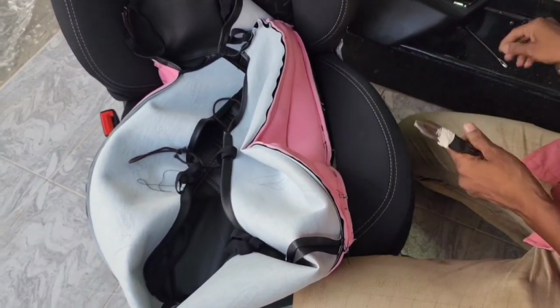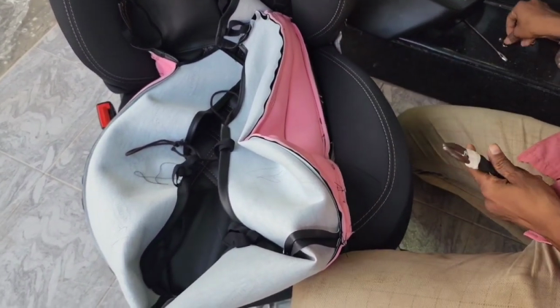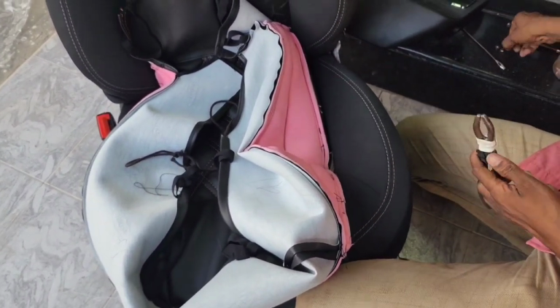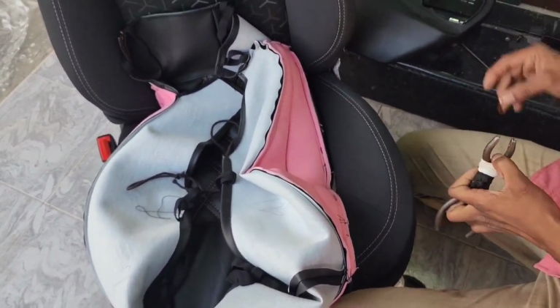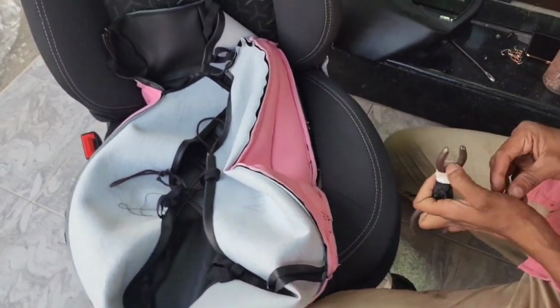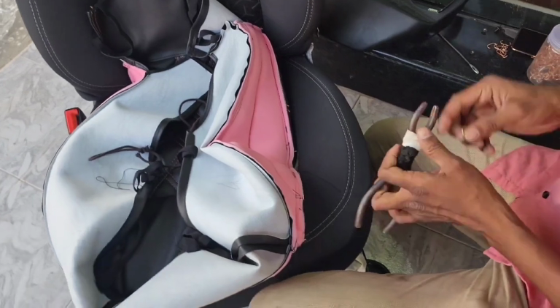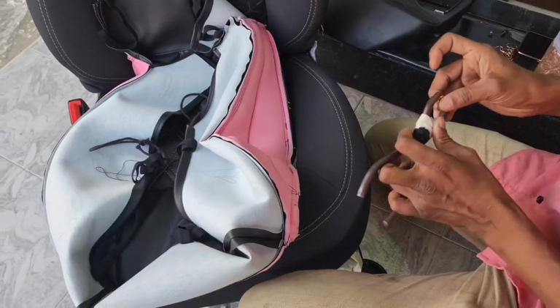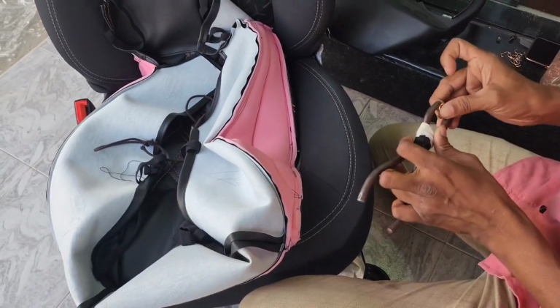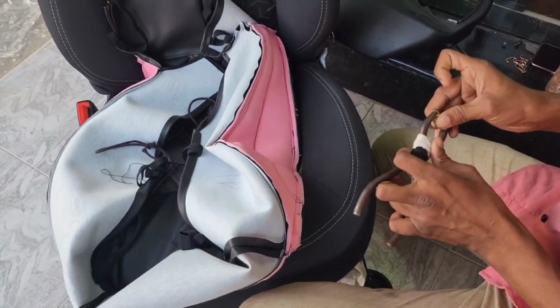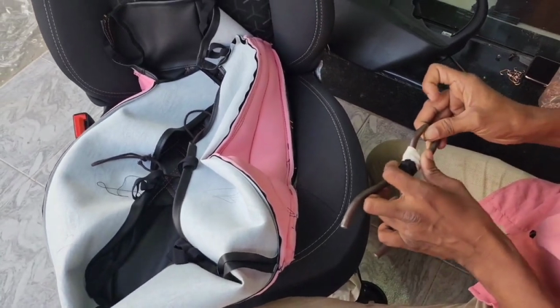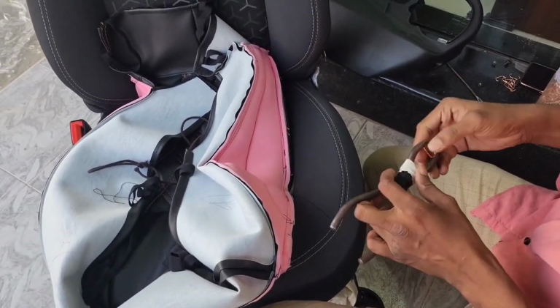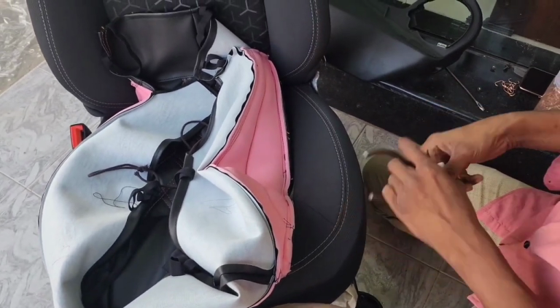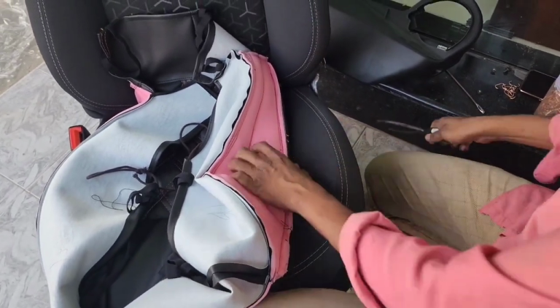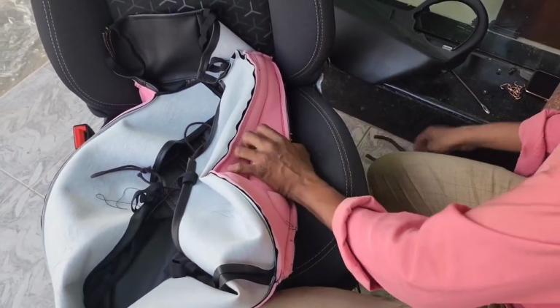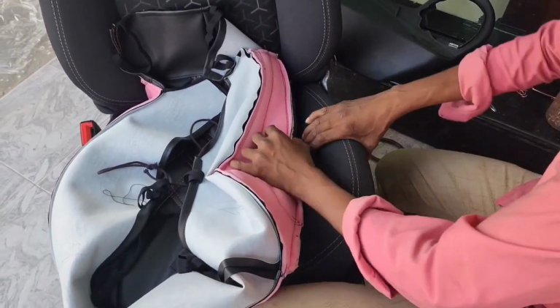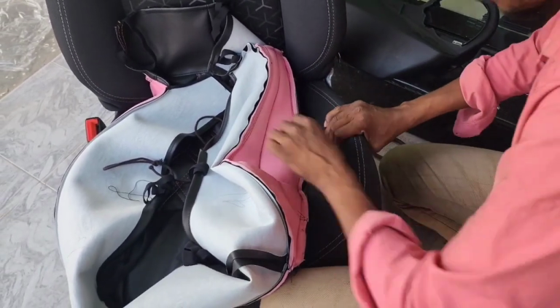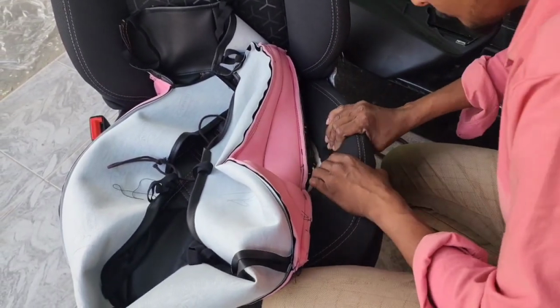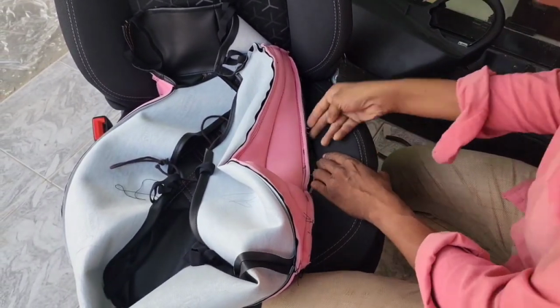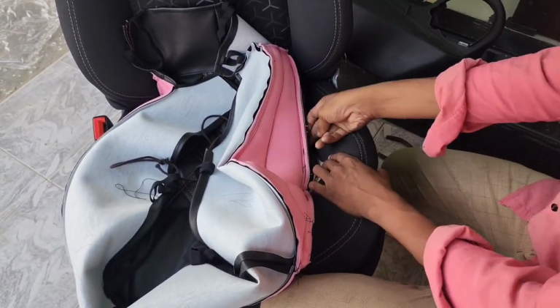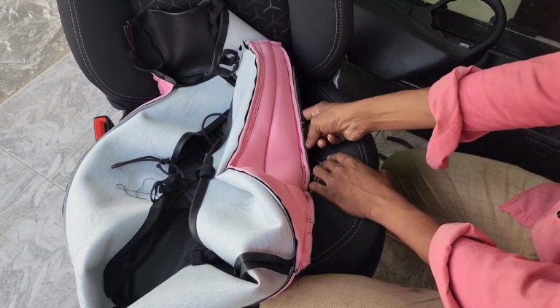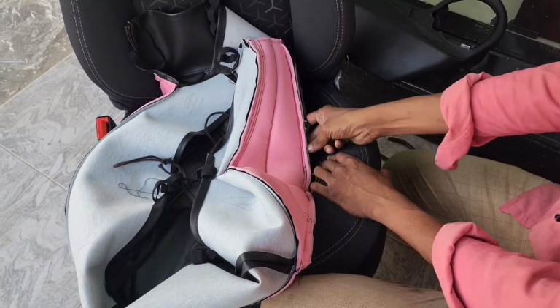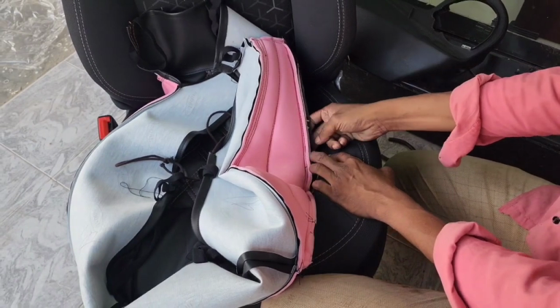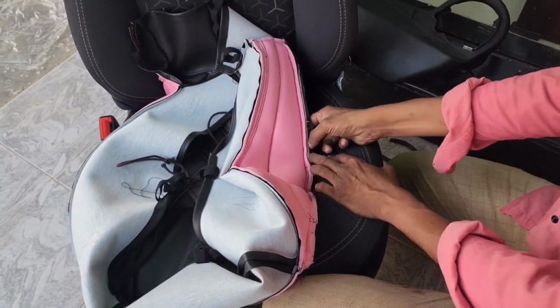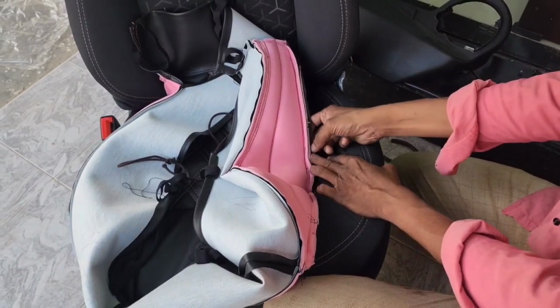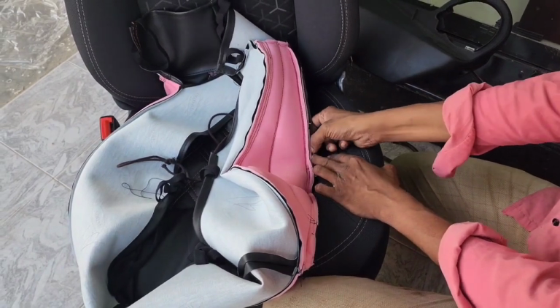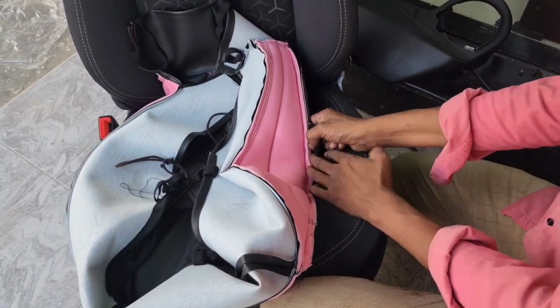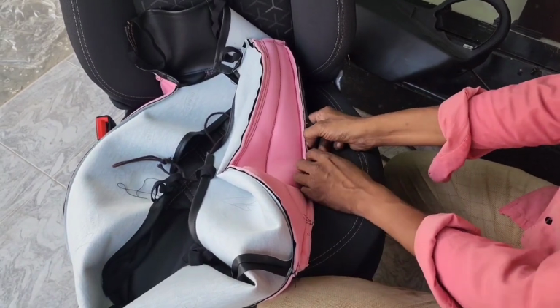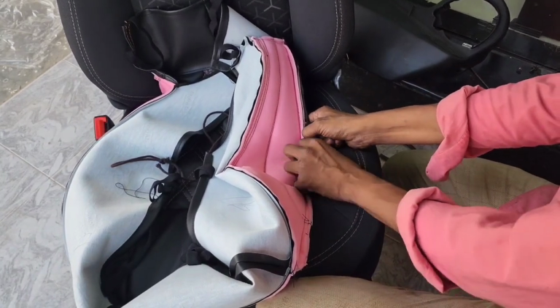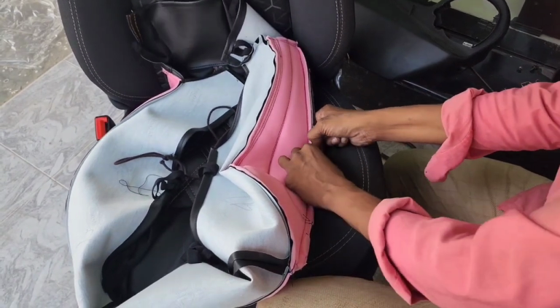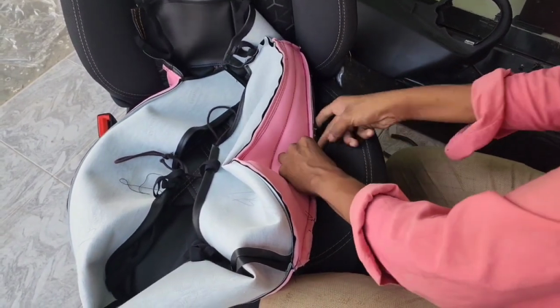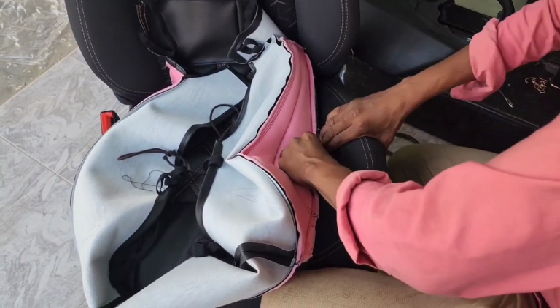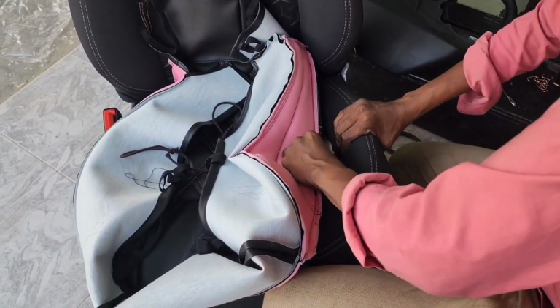How to select the seat cover material and type is in the description. Seat covers are available in all materials that you can use.